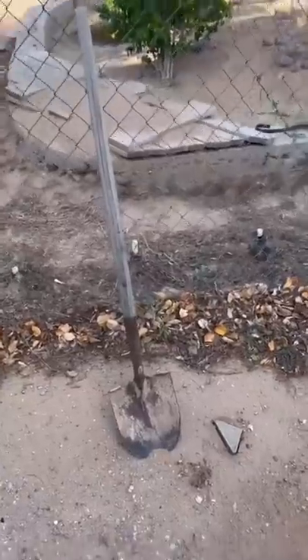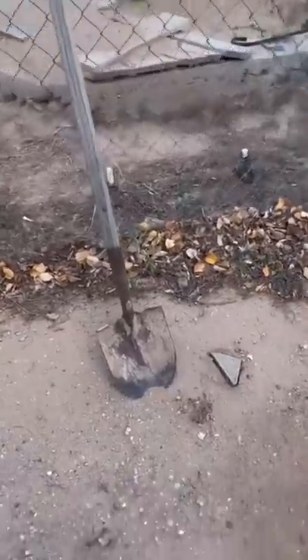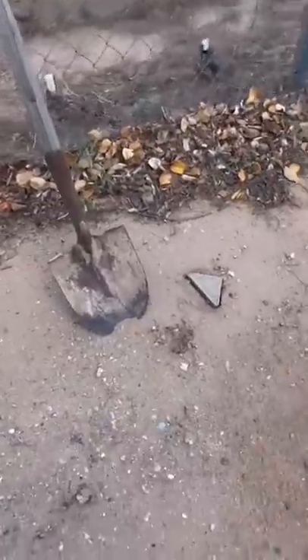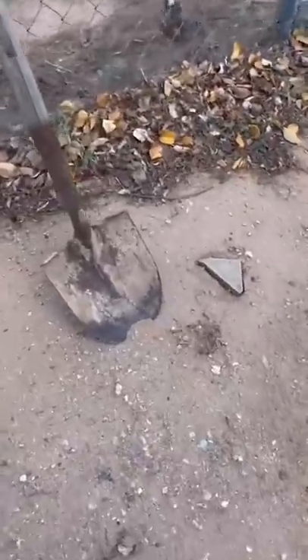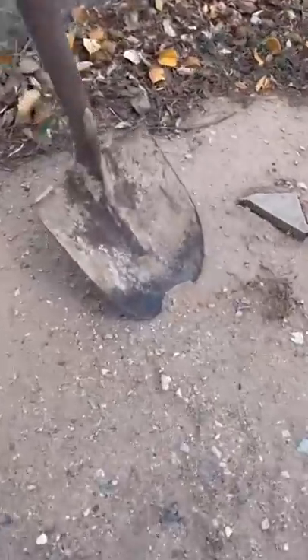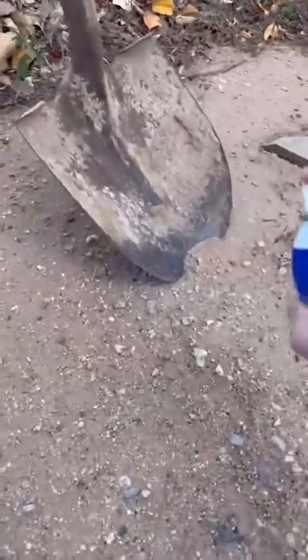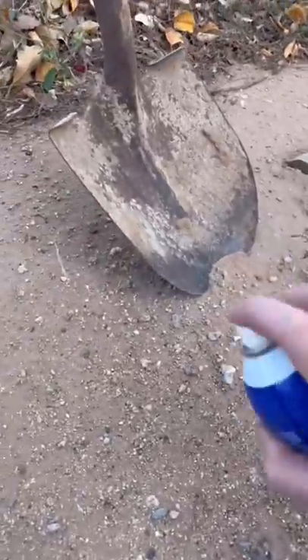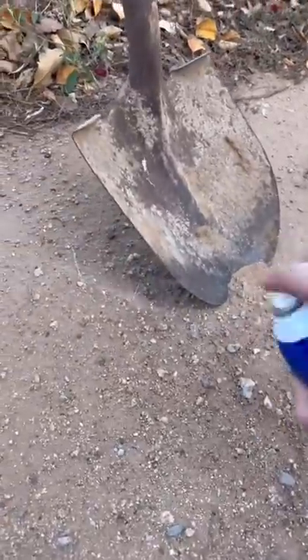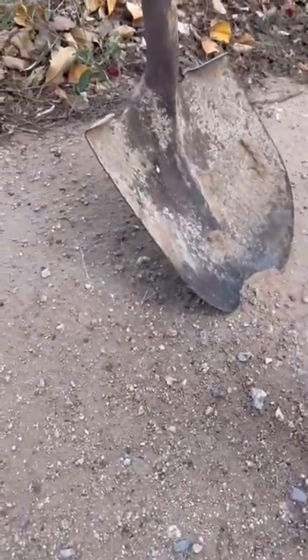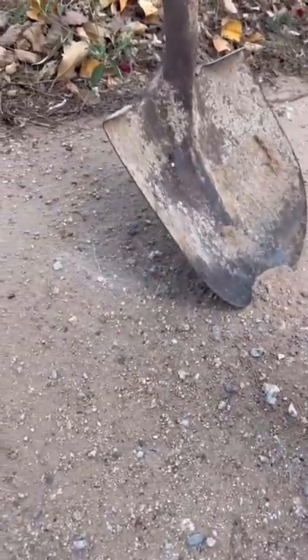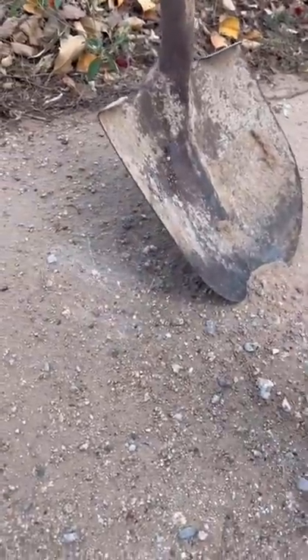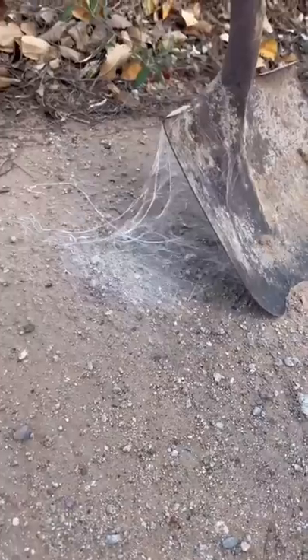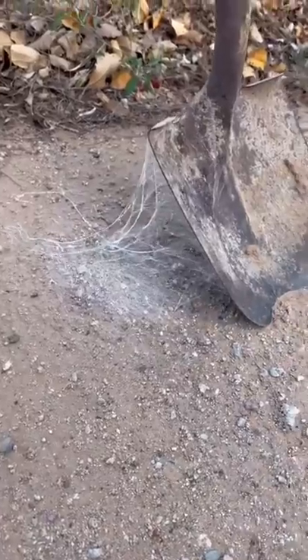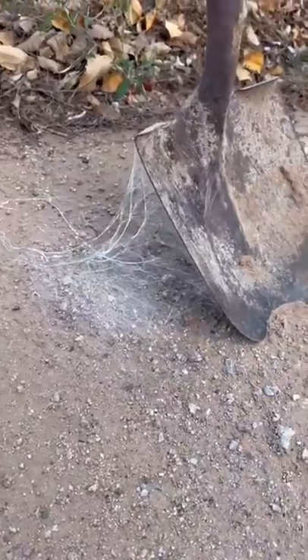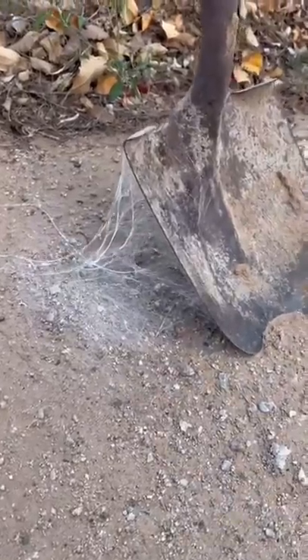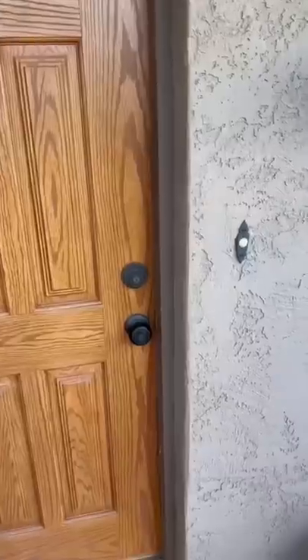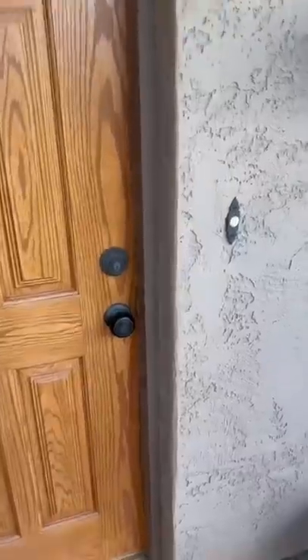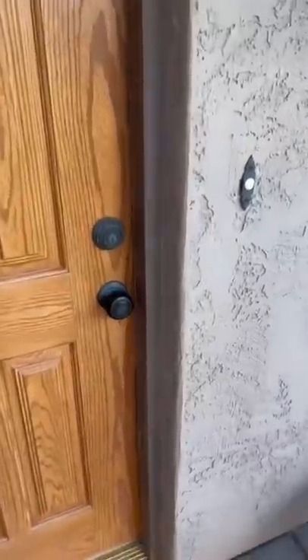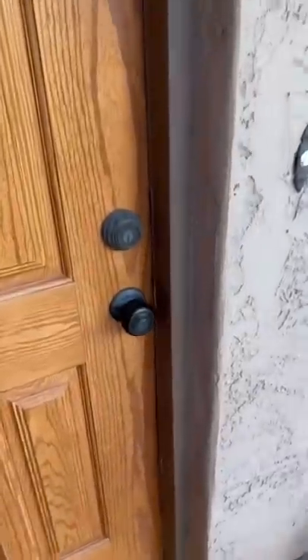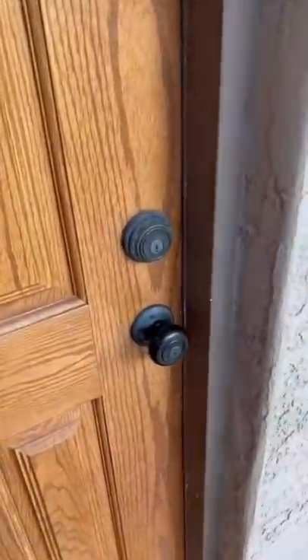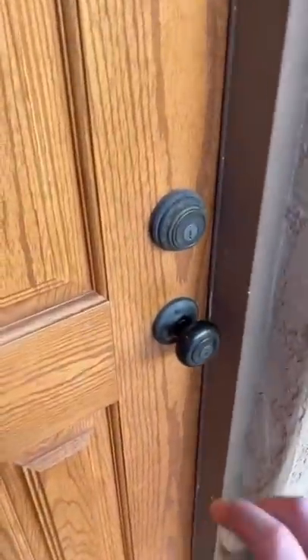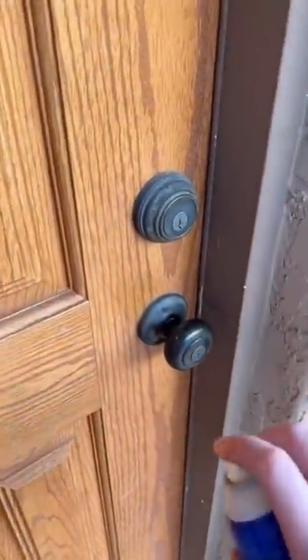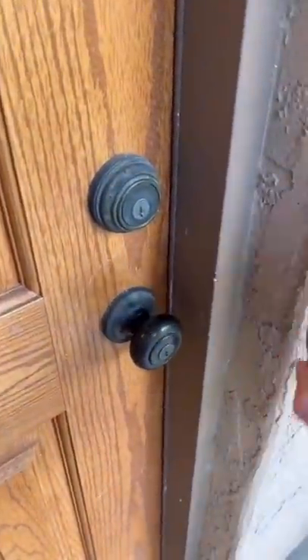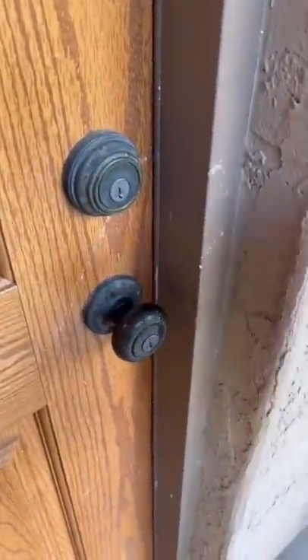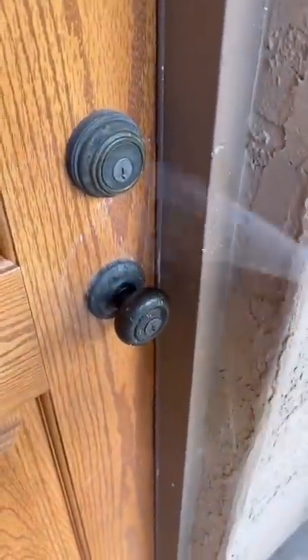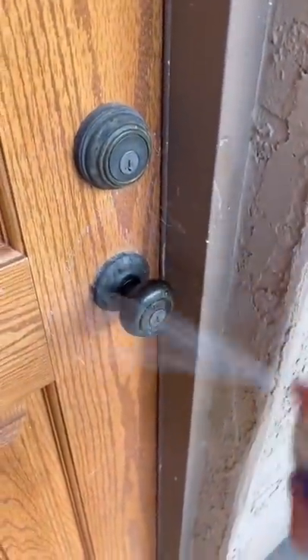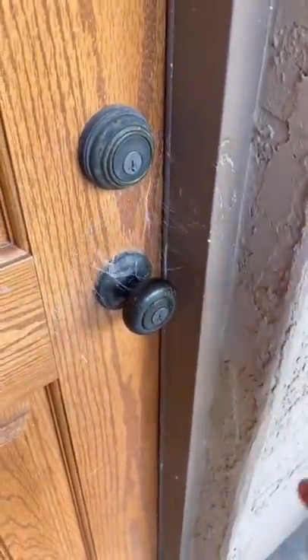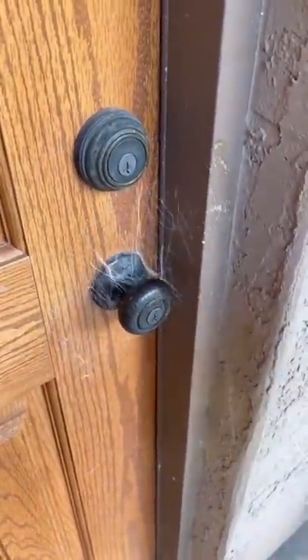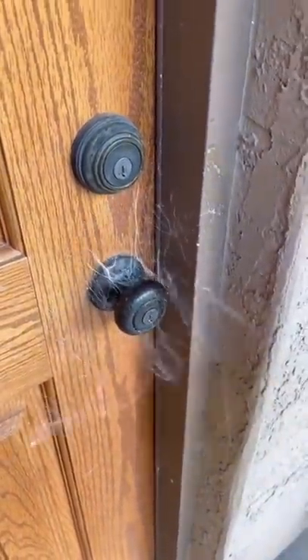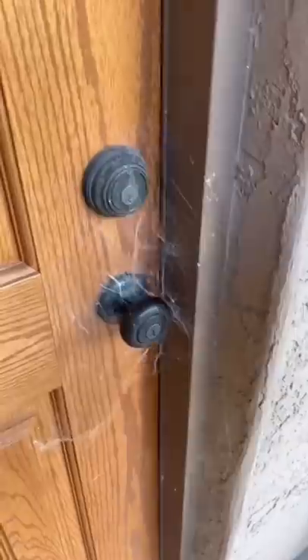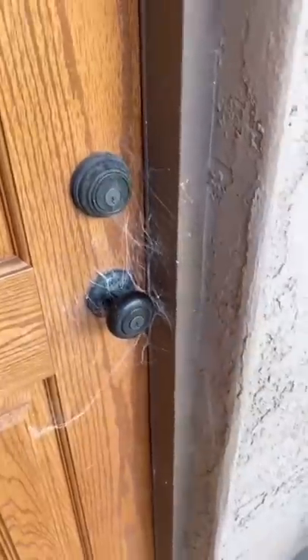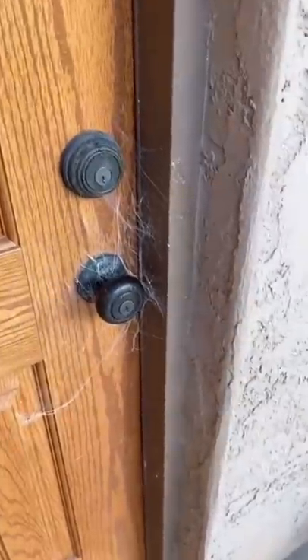How long has the shovel been here? It's been here for three years. I bet nobody's gonna try knocking on this door if there's spider webs all over the door handle.